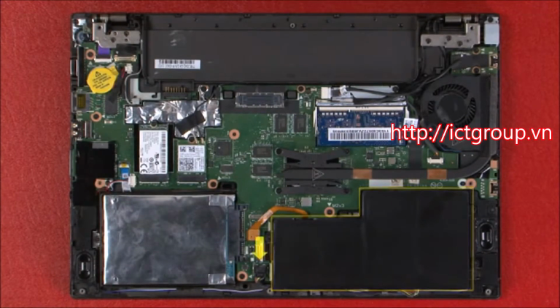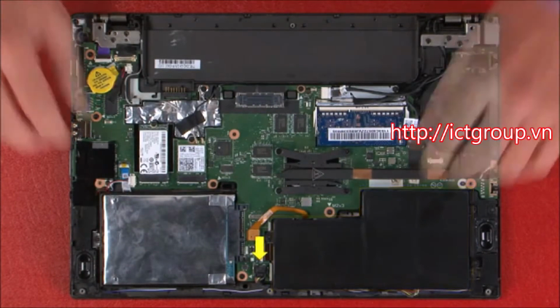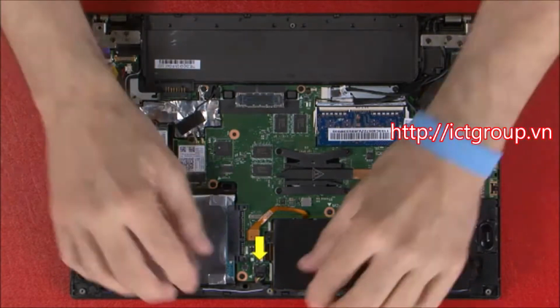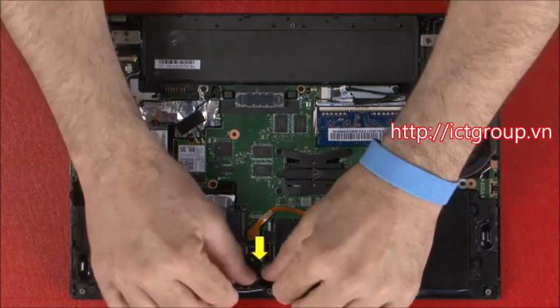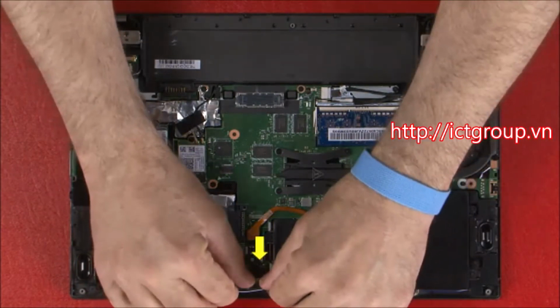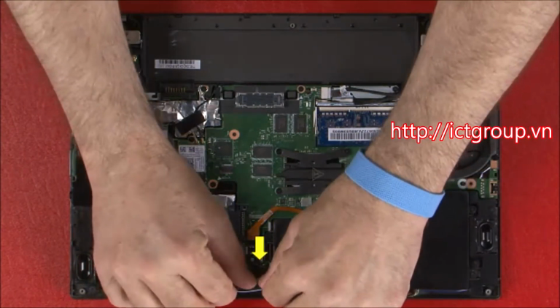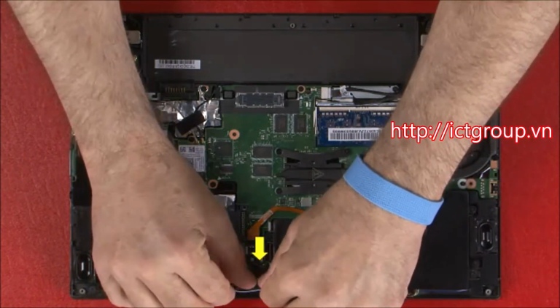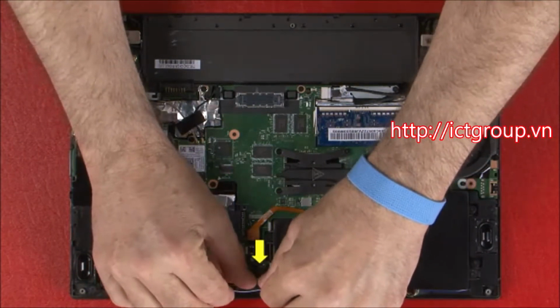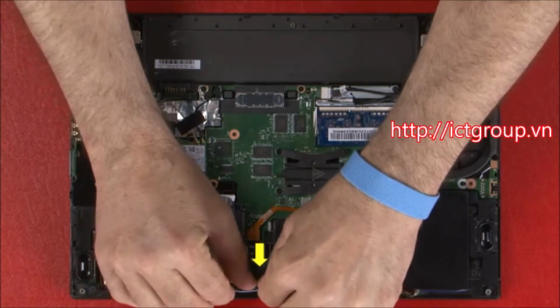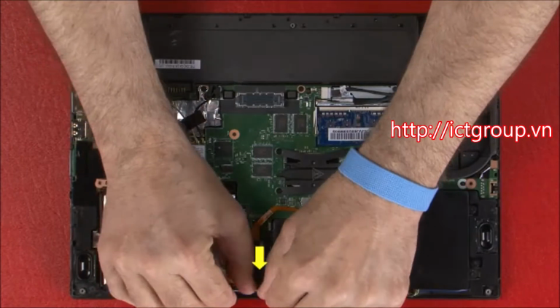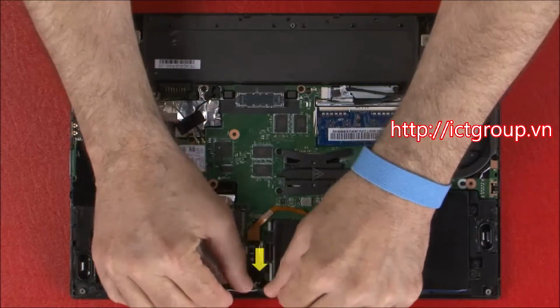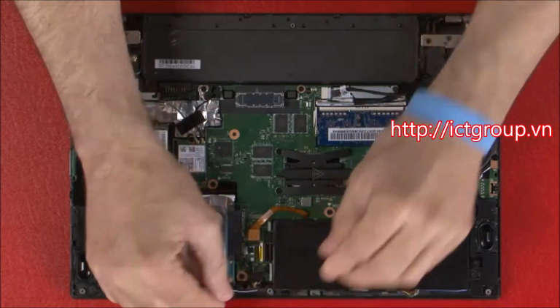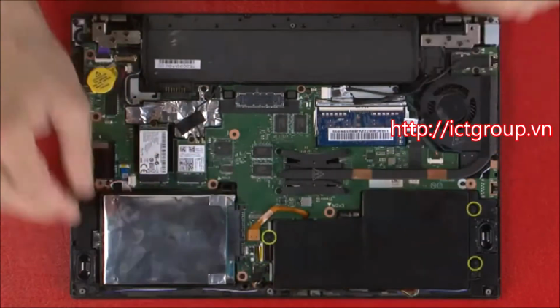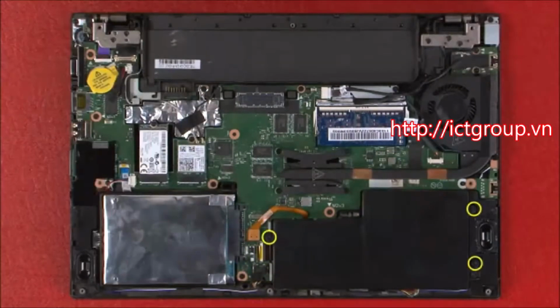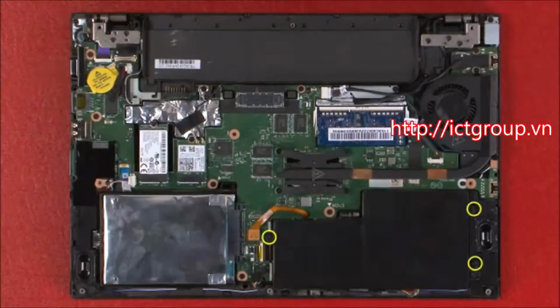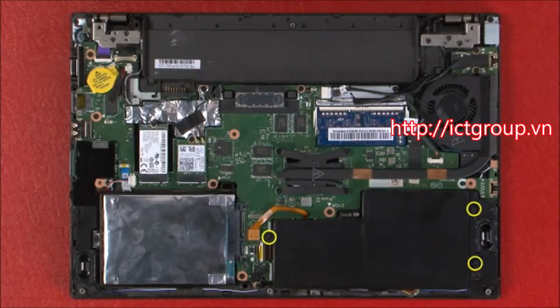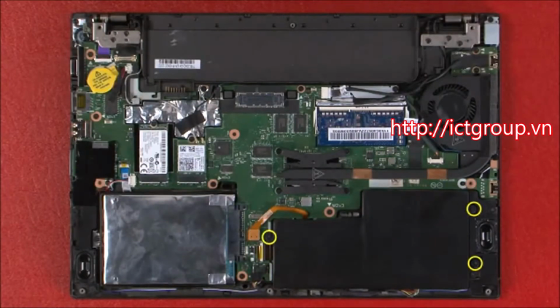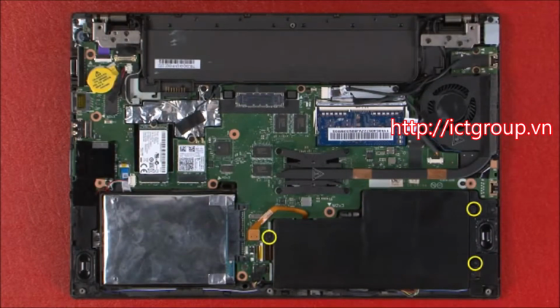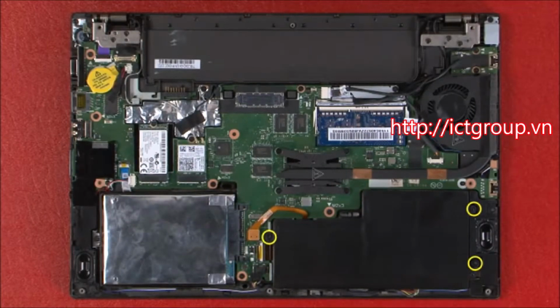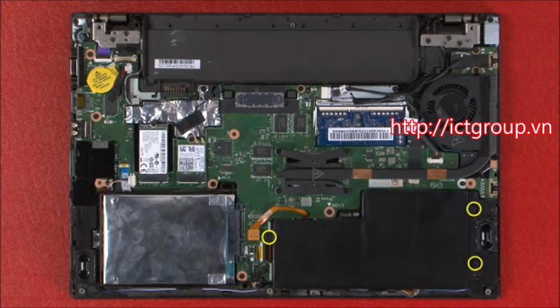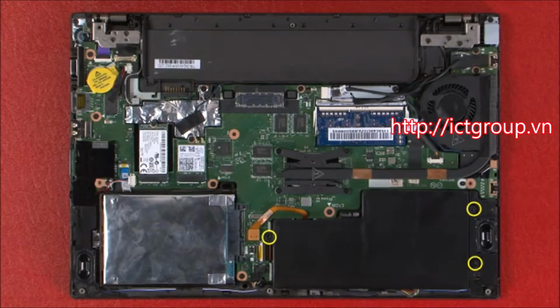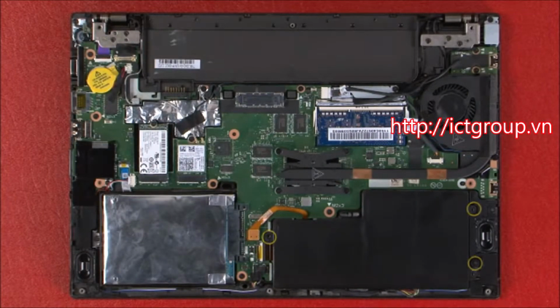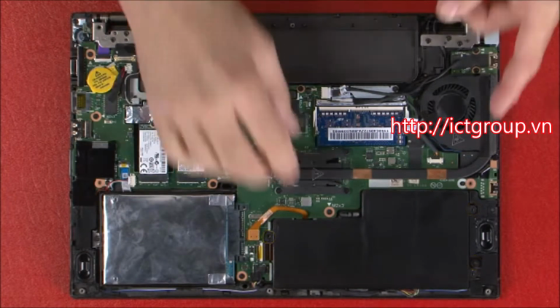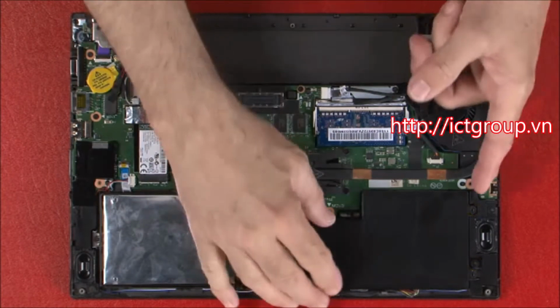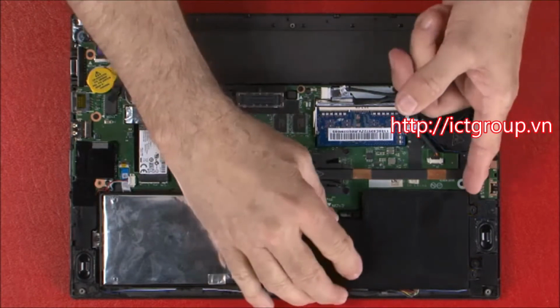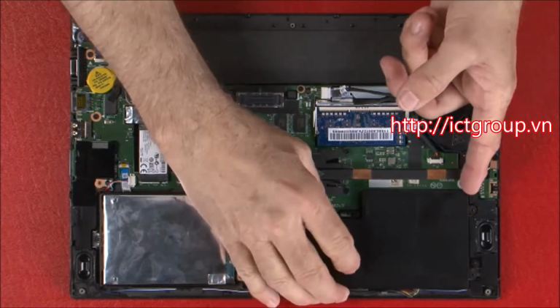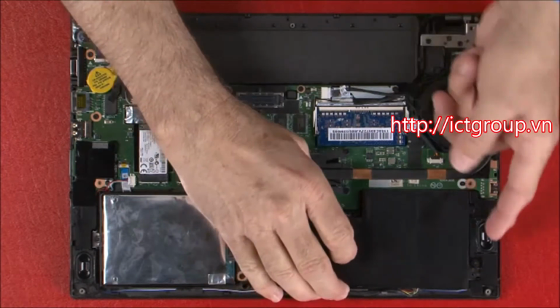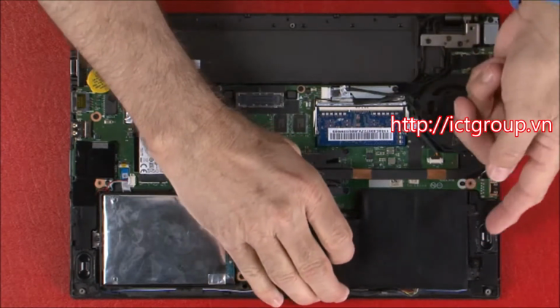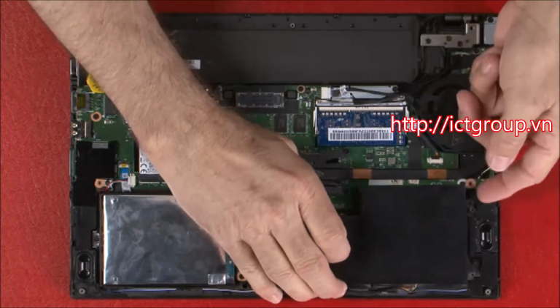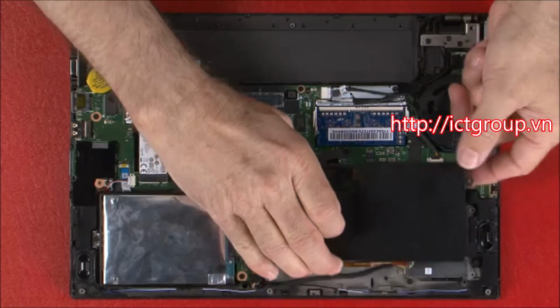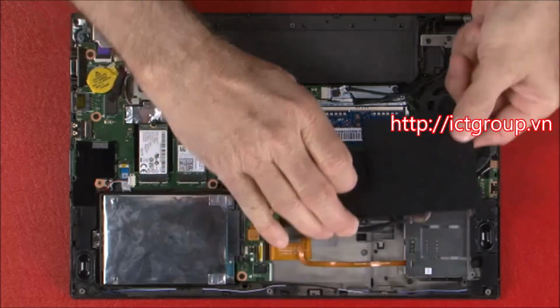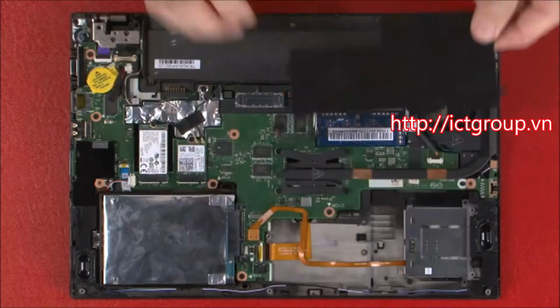Disconnect the power cable from the system board. Remove 3 retaining screws. Lift the built-in battery straight up to remove it.